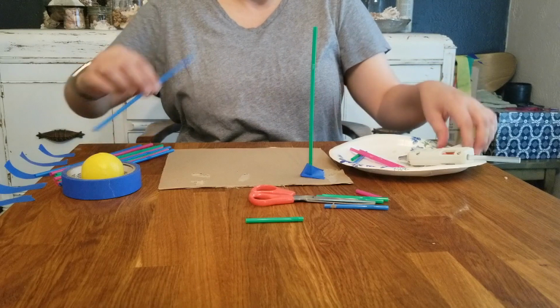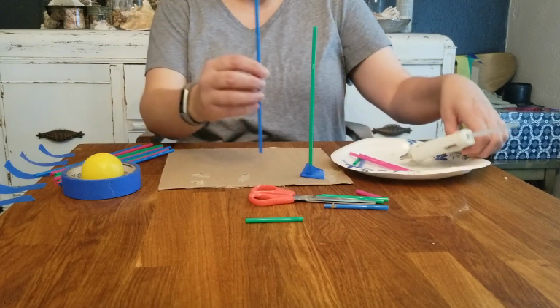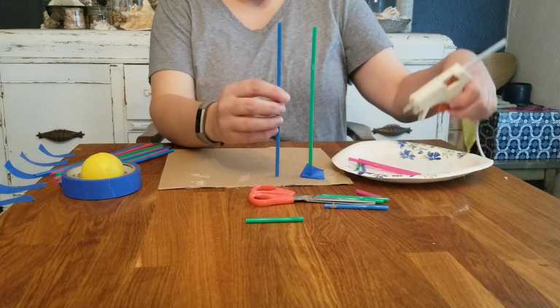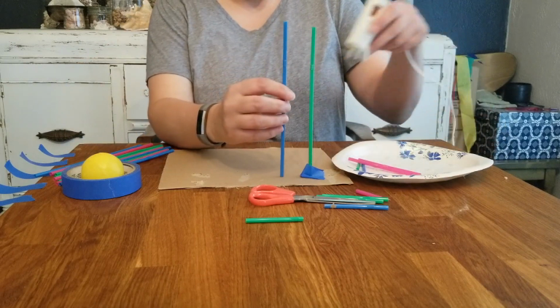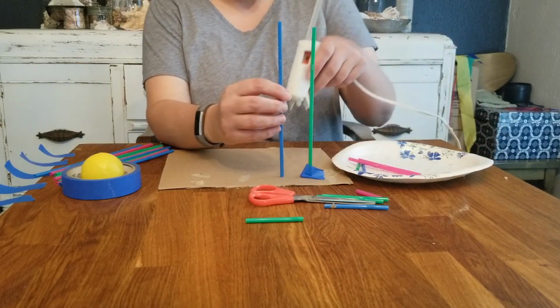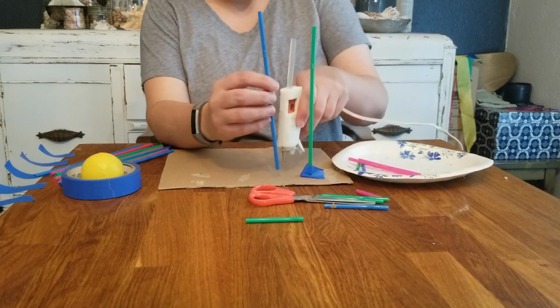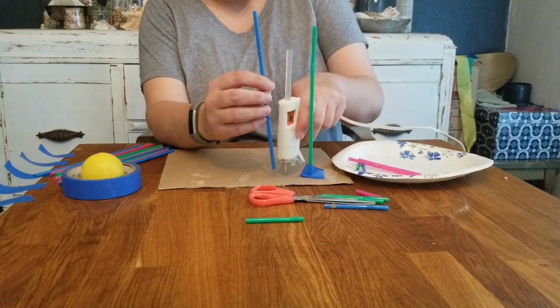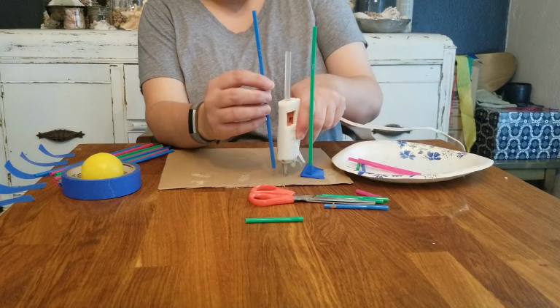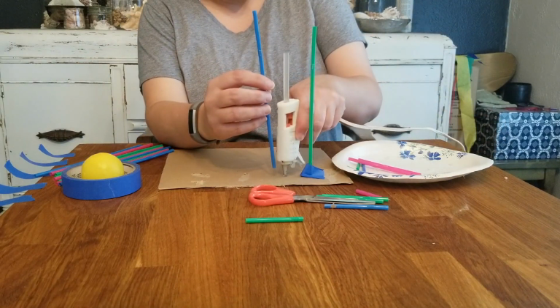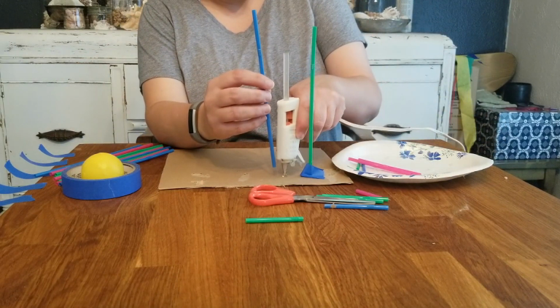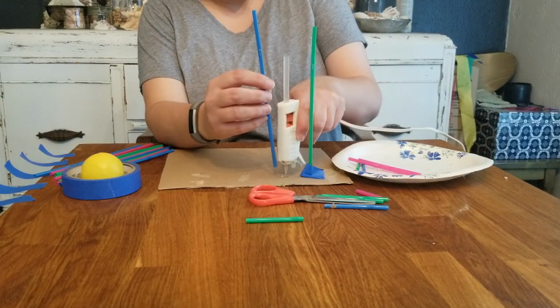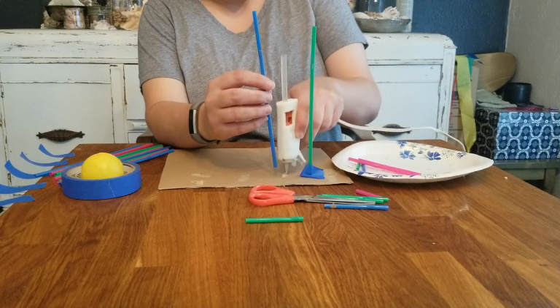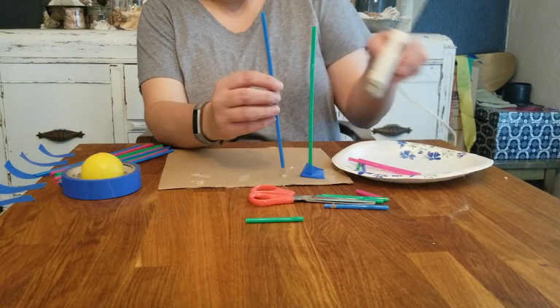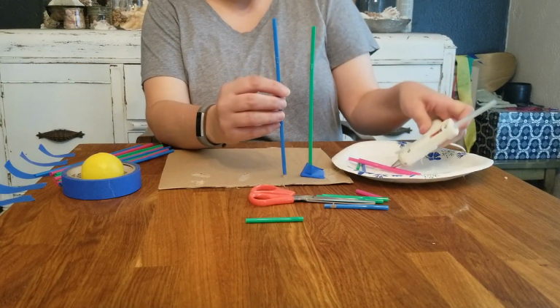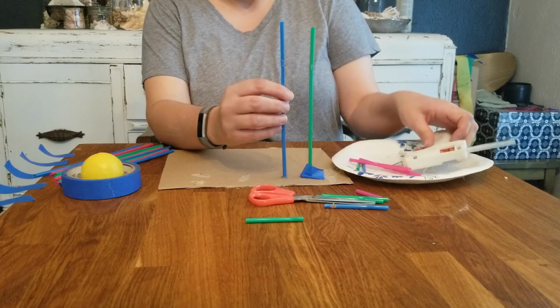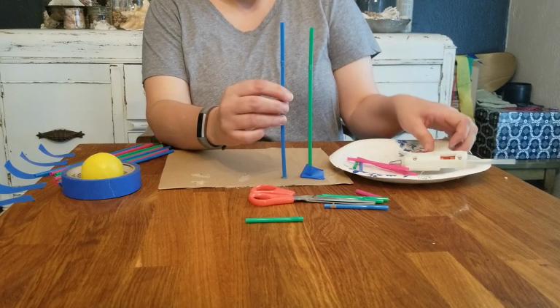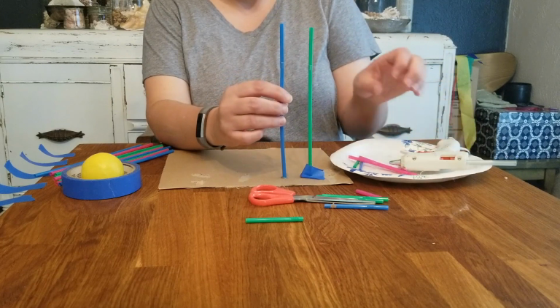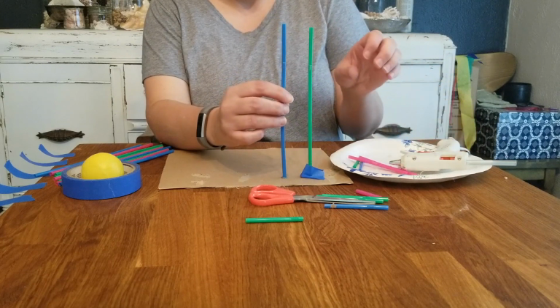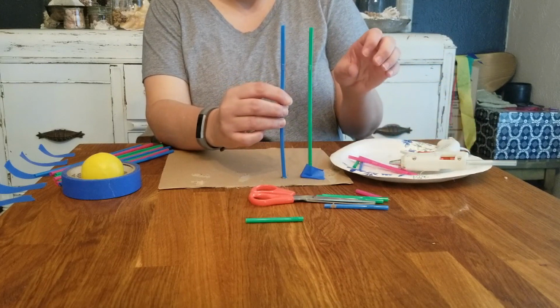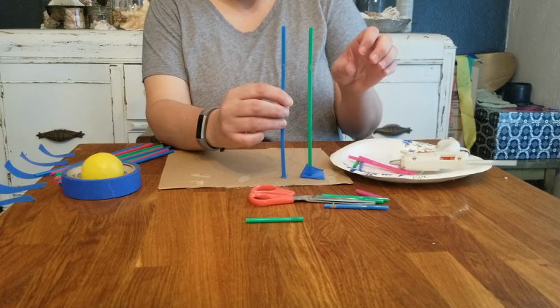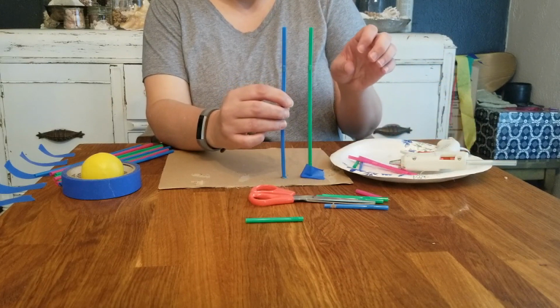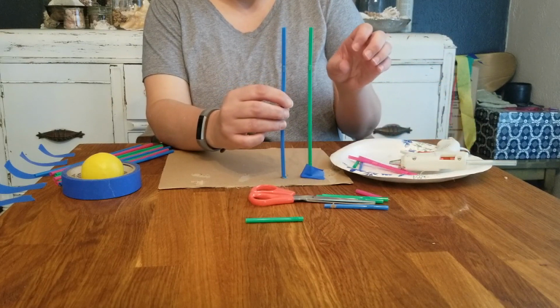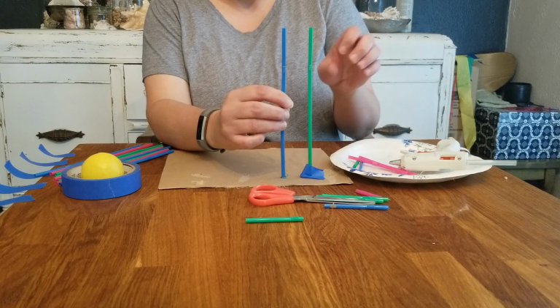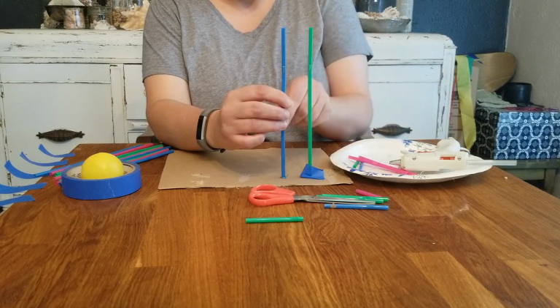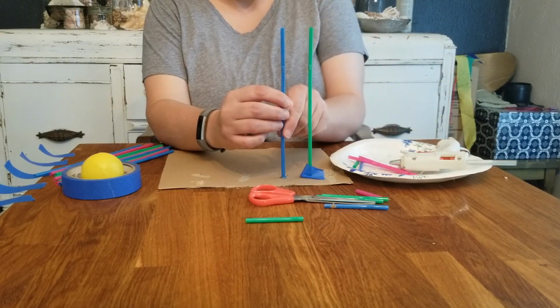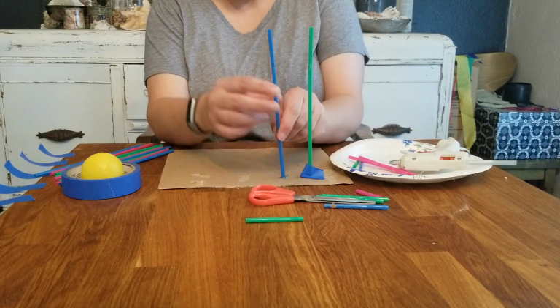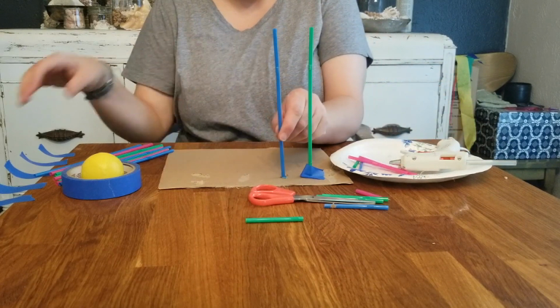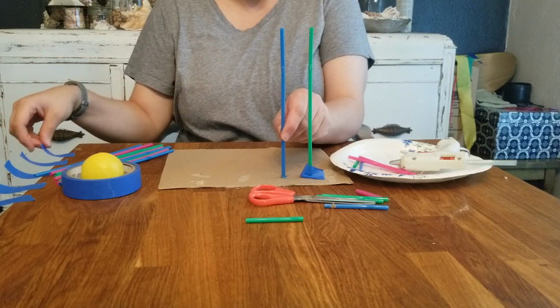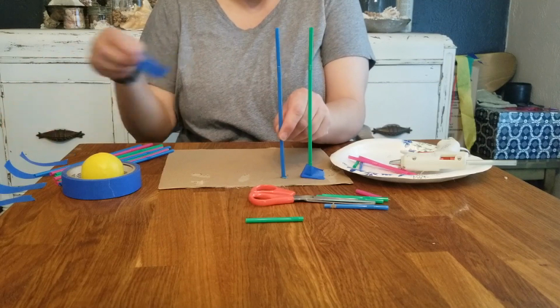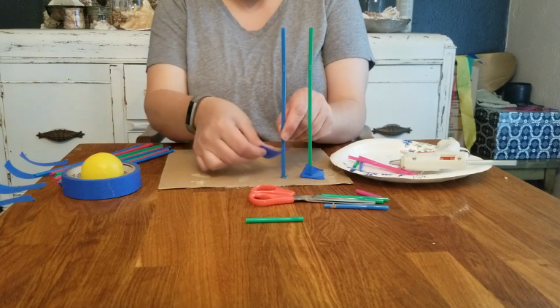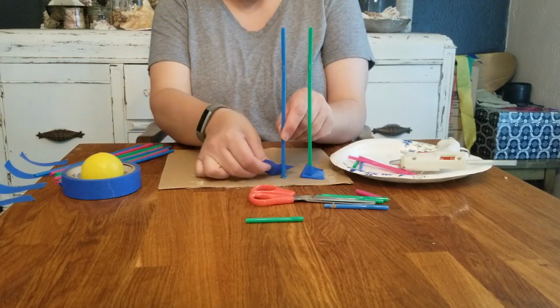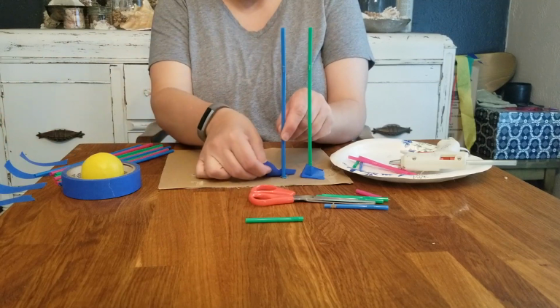Another thing you want to keep in mind is that the hot glue is hot and it'll melt your plastic straws. I noticed that a few times where suddenly I would be pushing and they'd get shorter. So you want to take that into account when you're working.